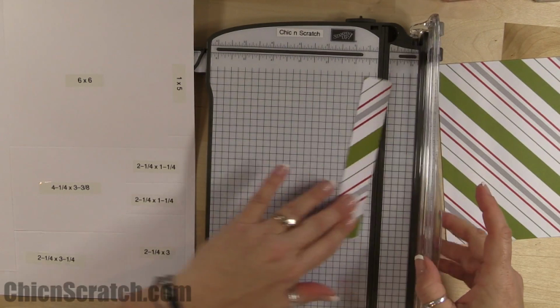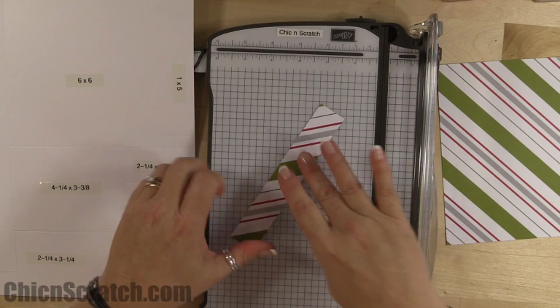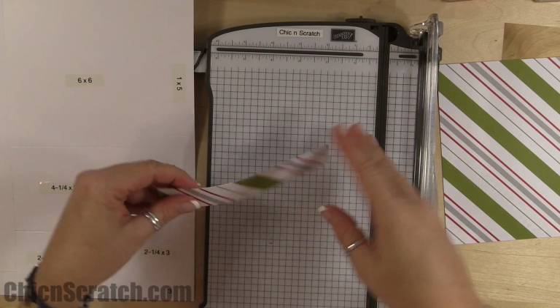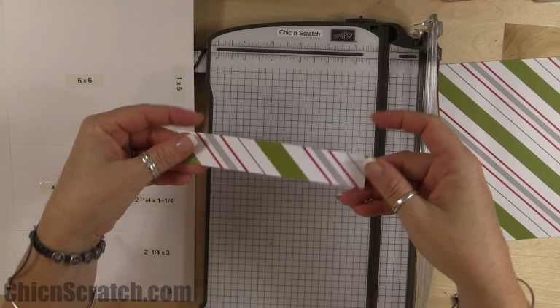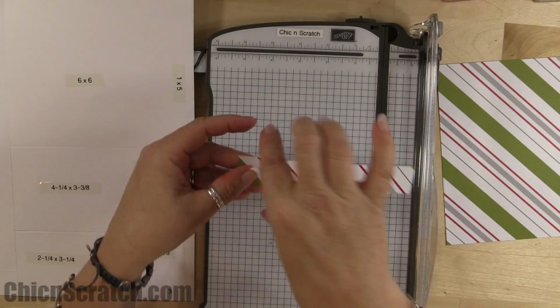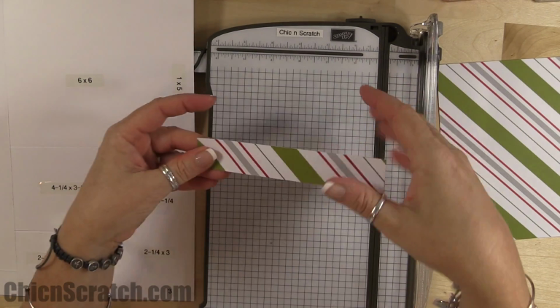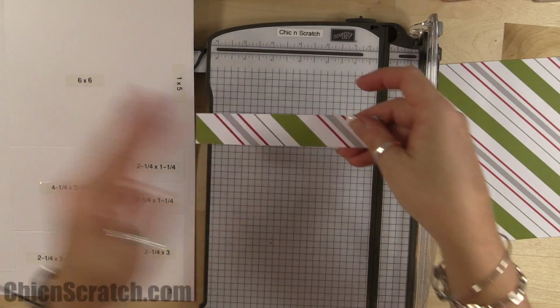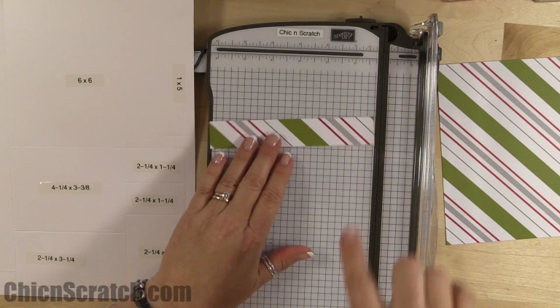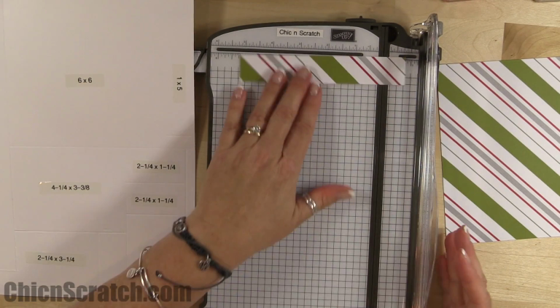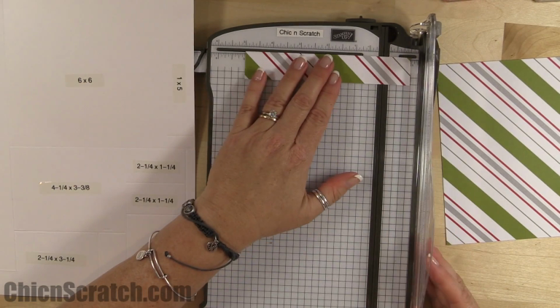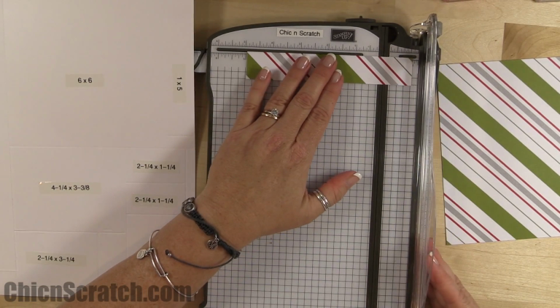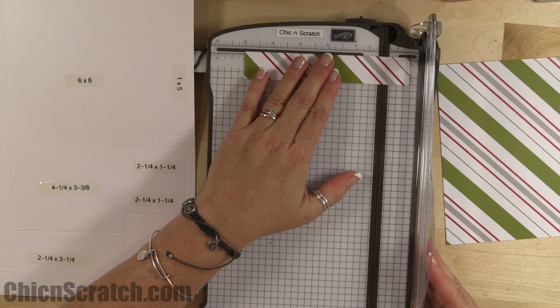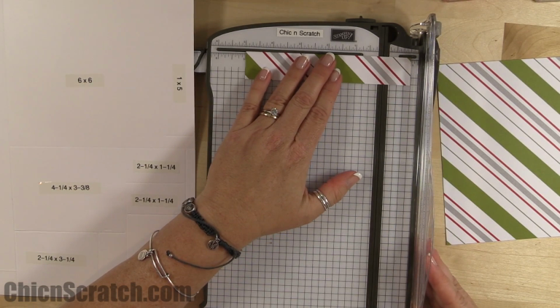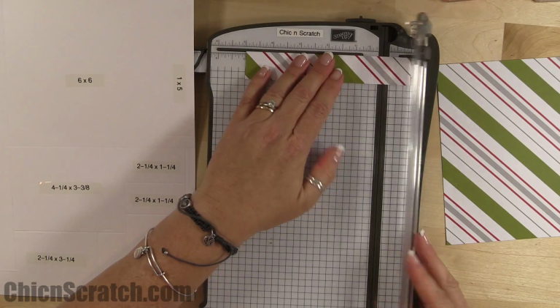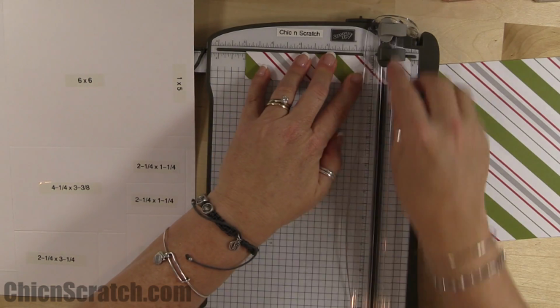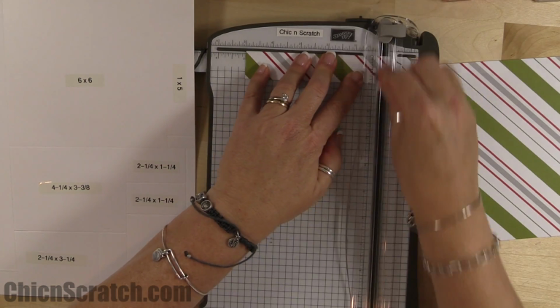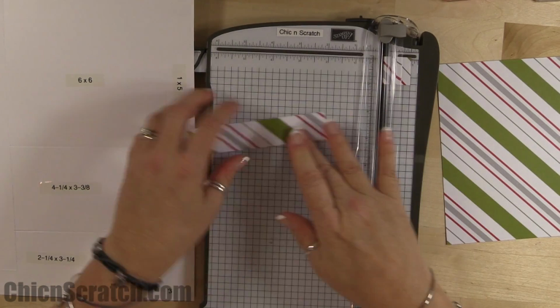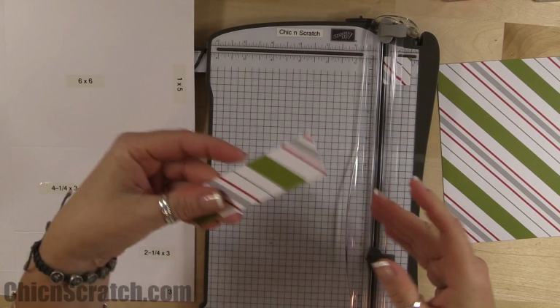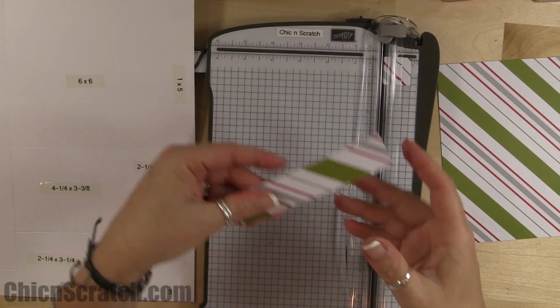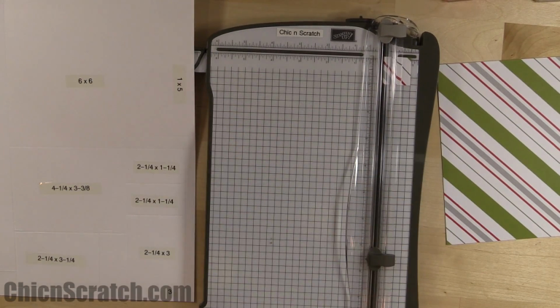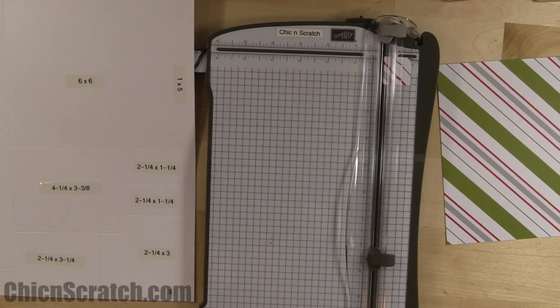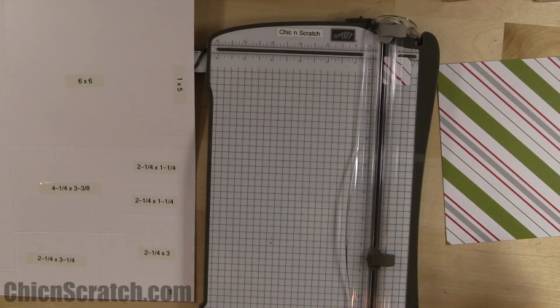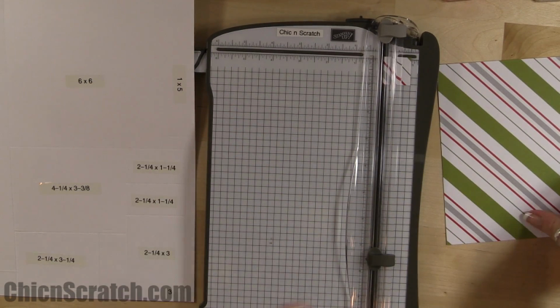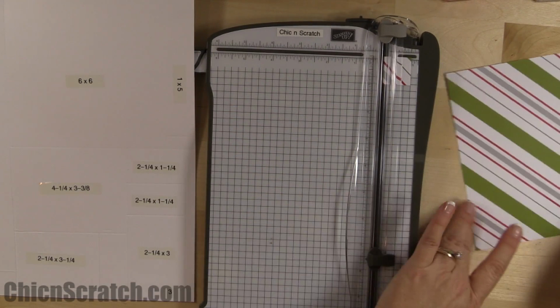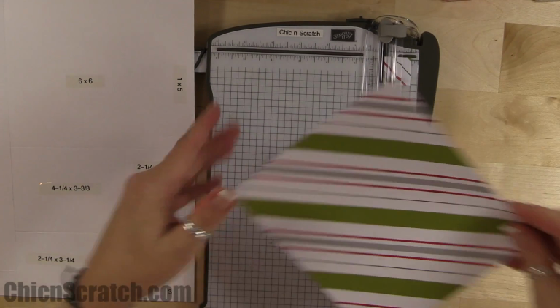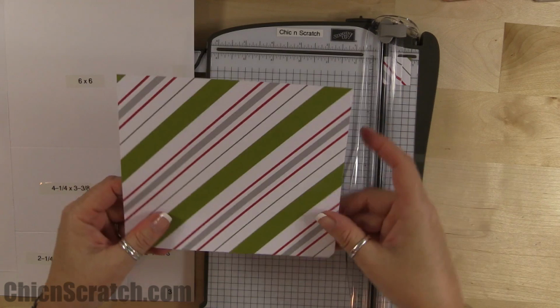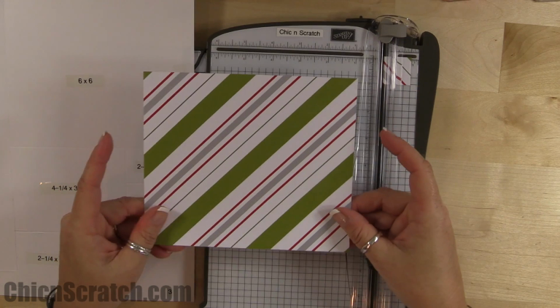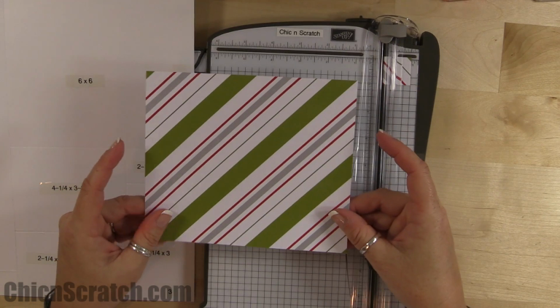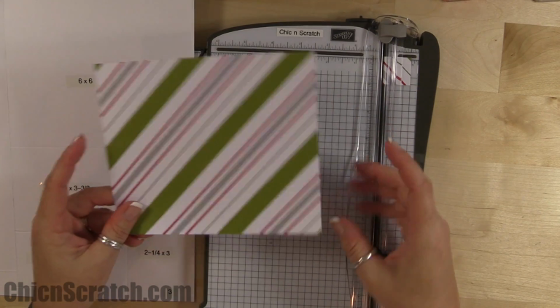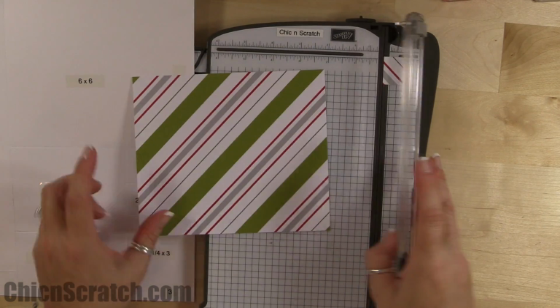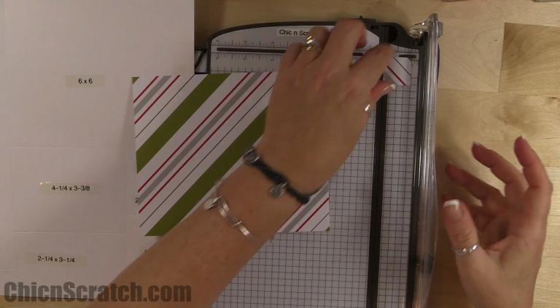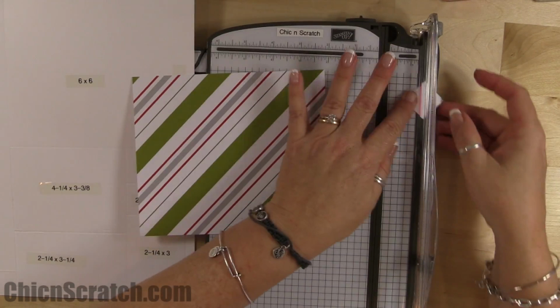This leftover piece that measures one inch we're going to cut at five, and that's going to be for one of the other cards.